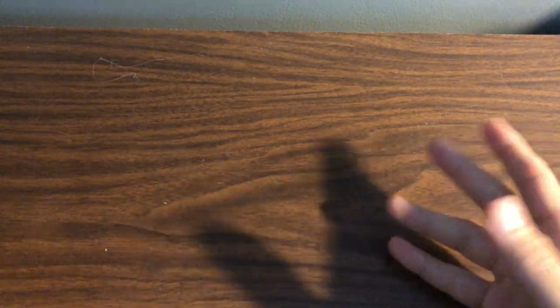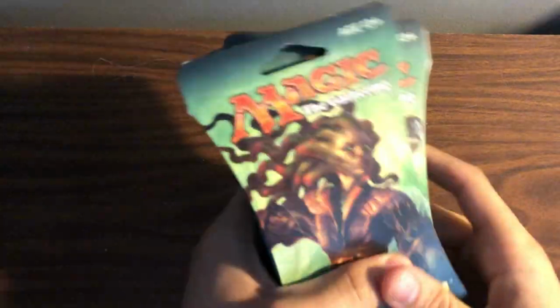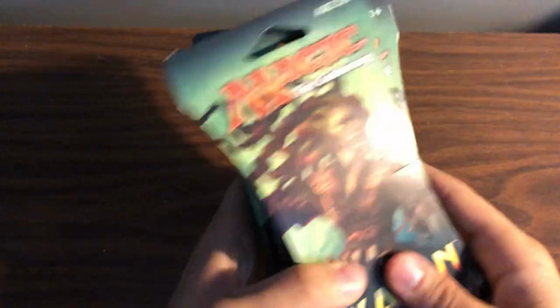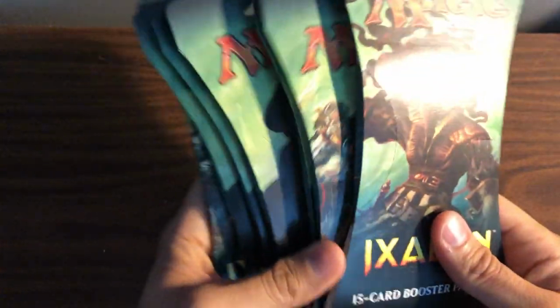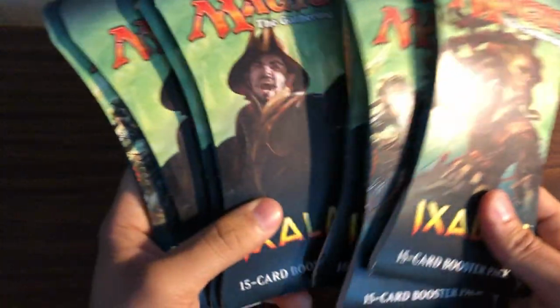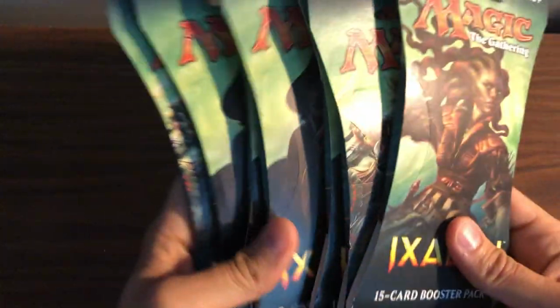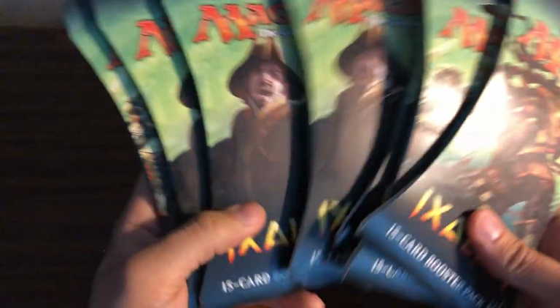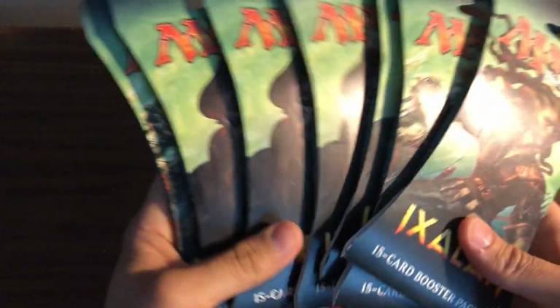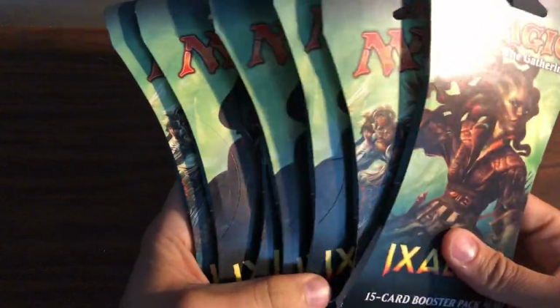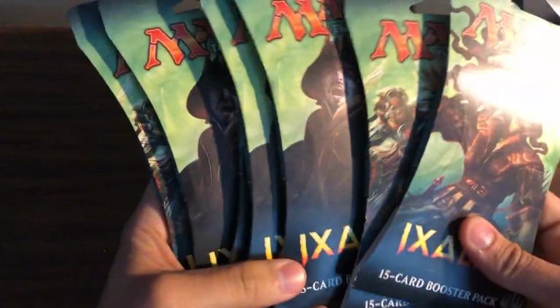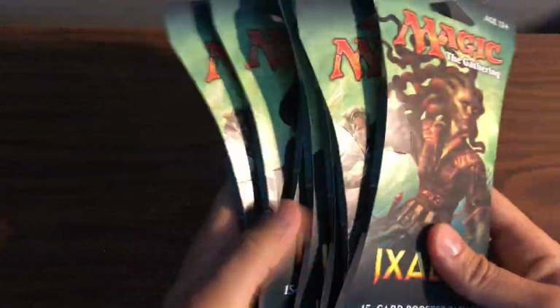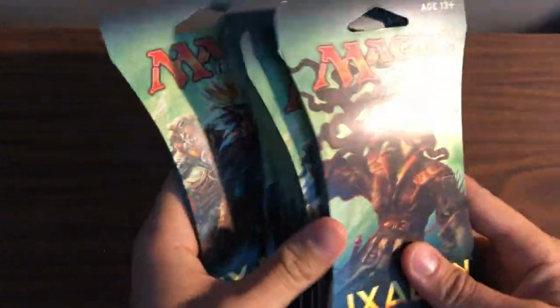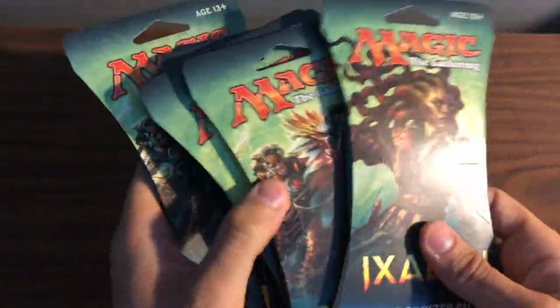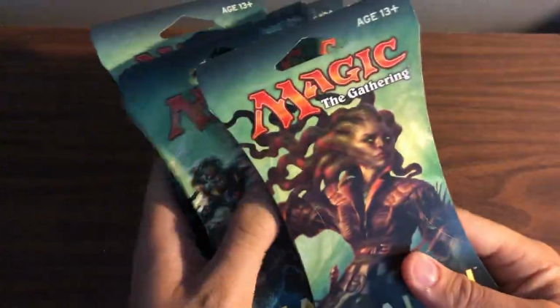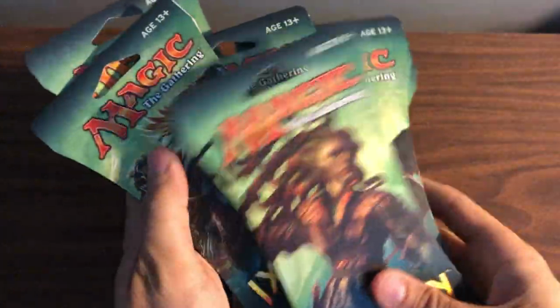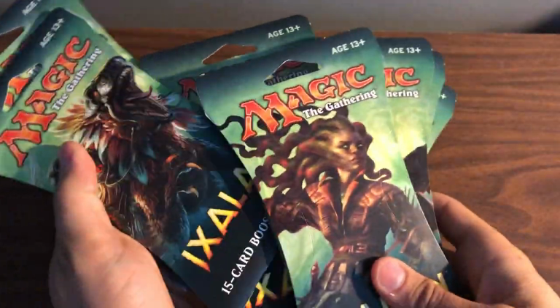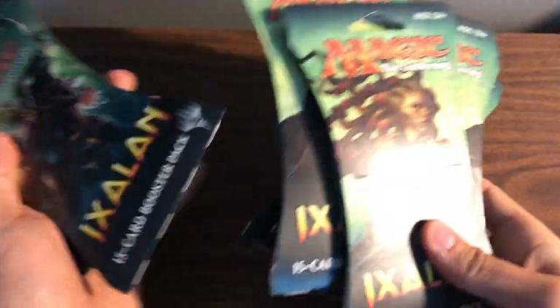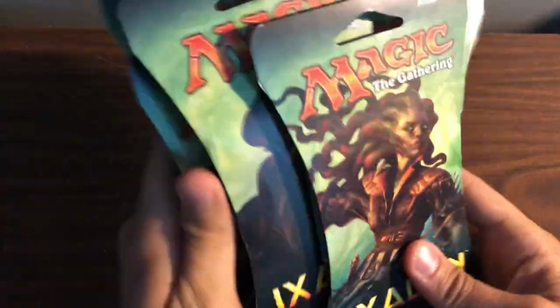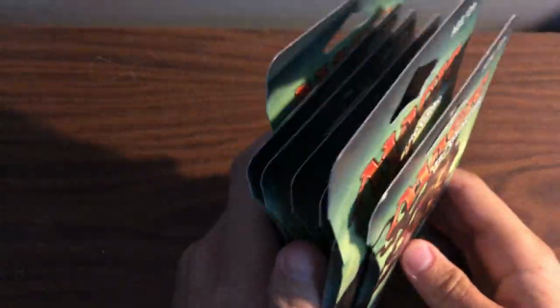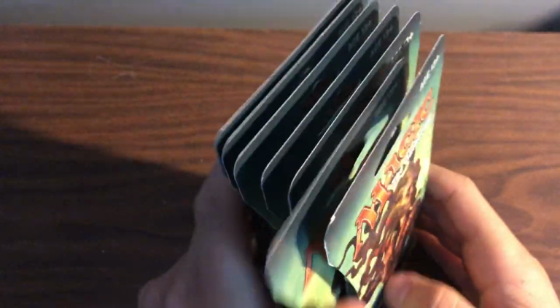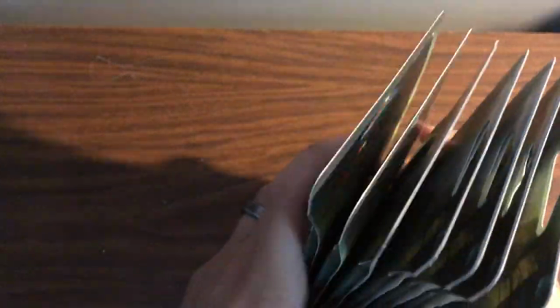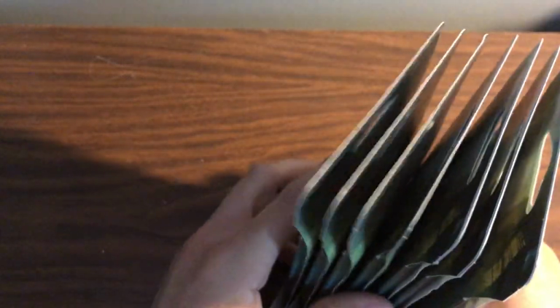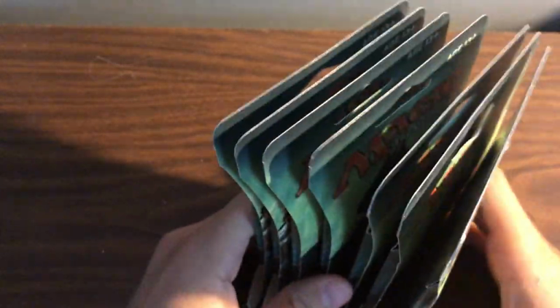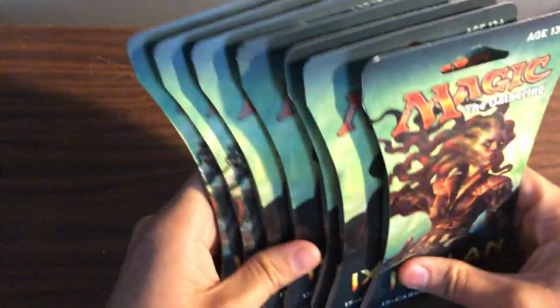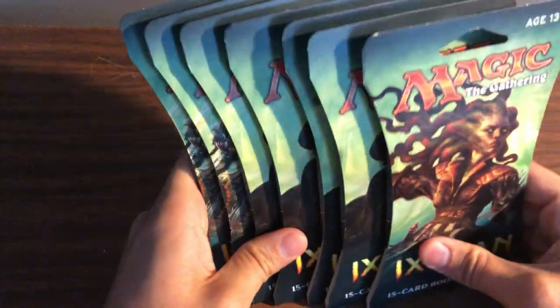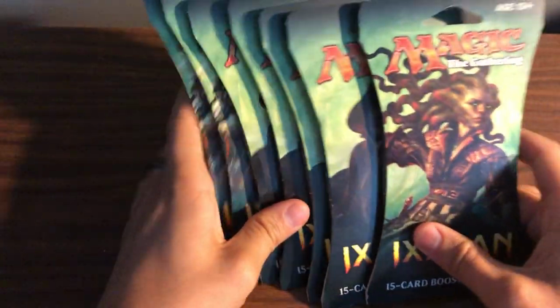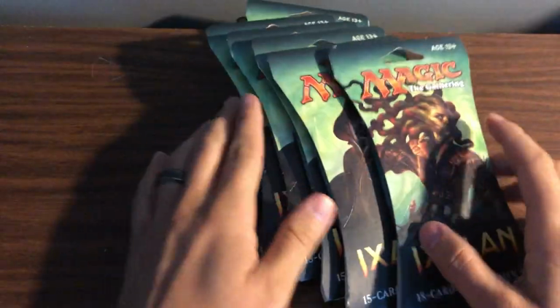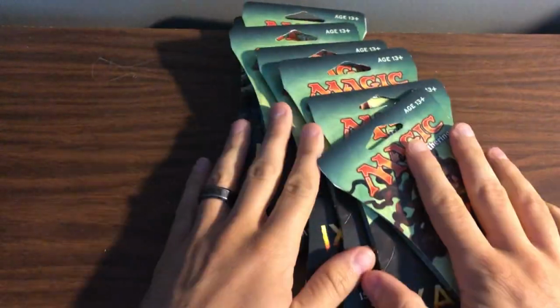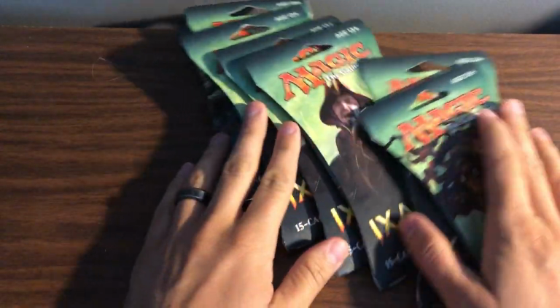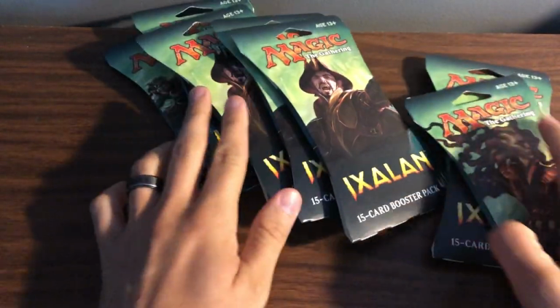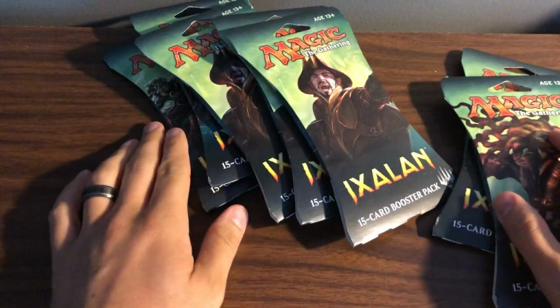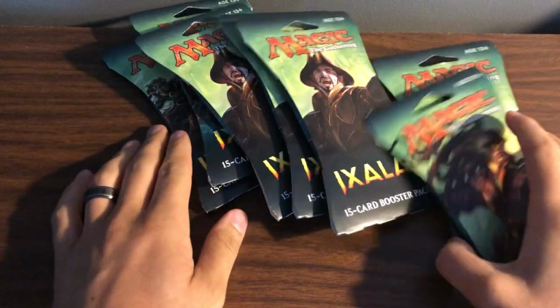What's up everybody, I just wanted to share some things I picked up in arbitrage this weekend at Barnes & Noble. They were running a 40% off sale — unfortunately I didn't know about the sale until I got there, just happened to be walking through. I ended up getting a couple packs of Ixalan, seven packs total.